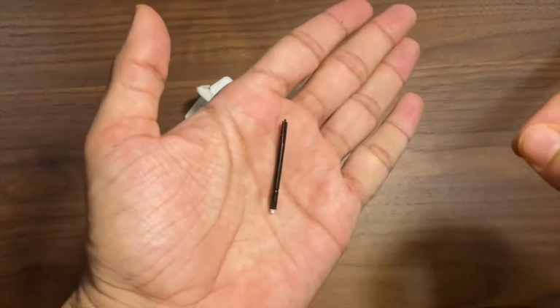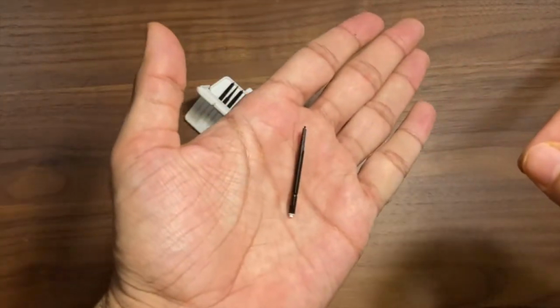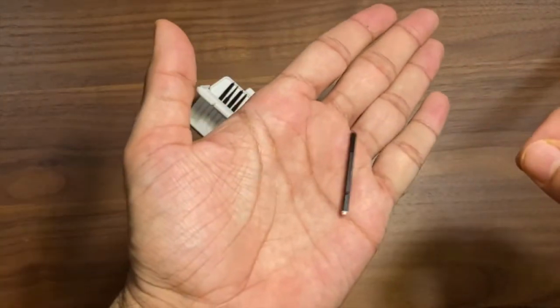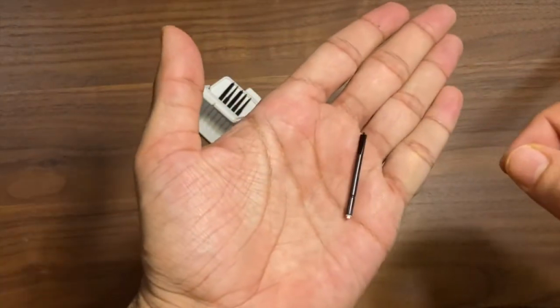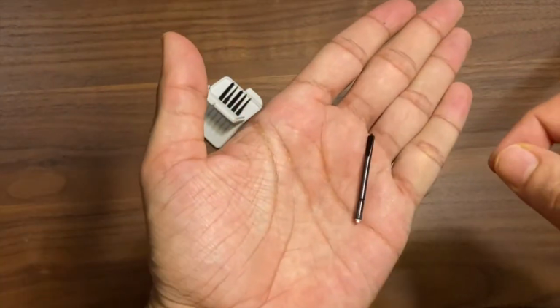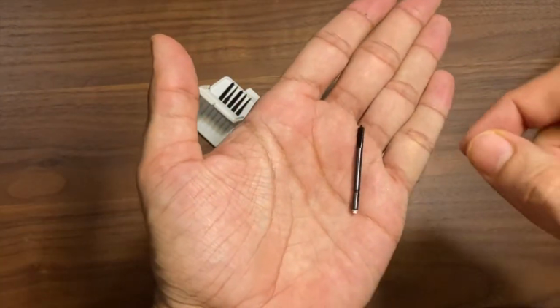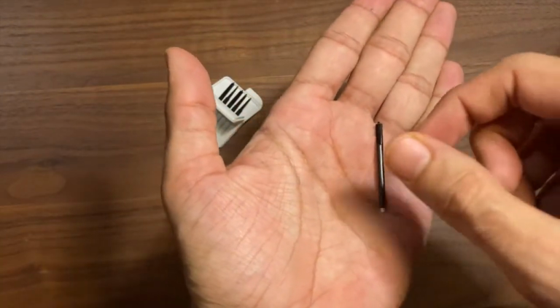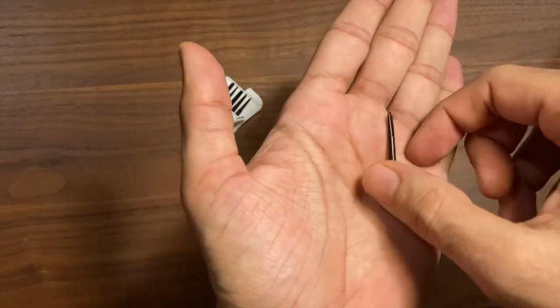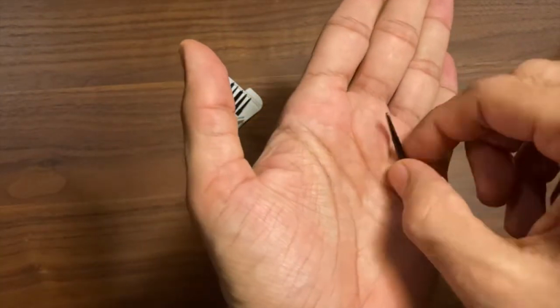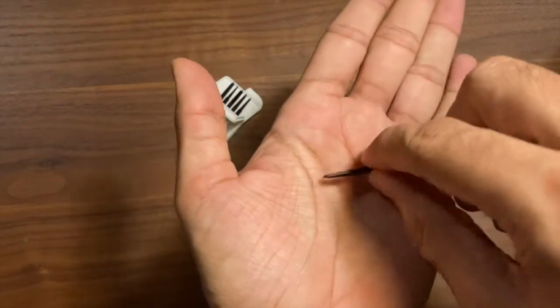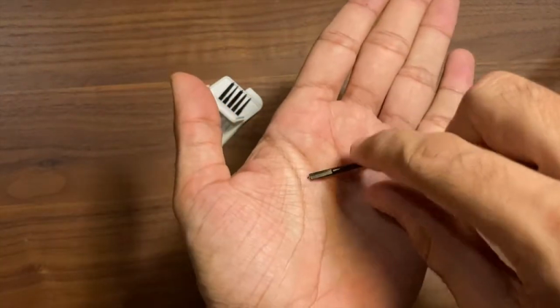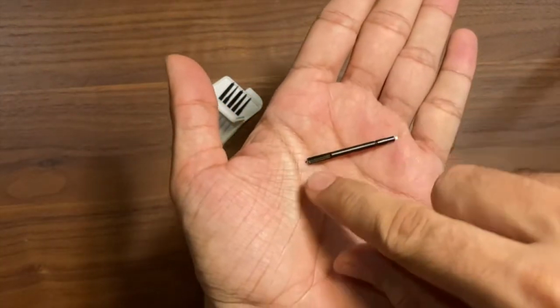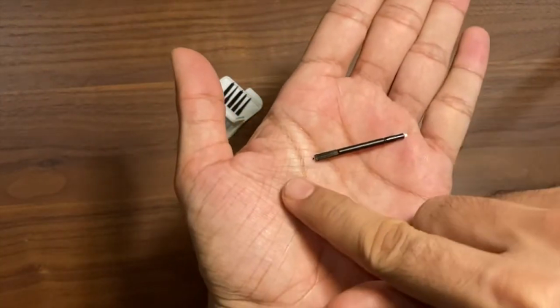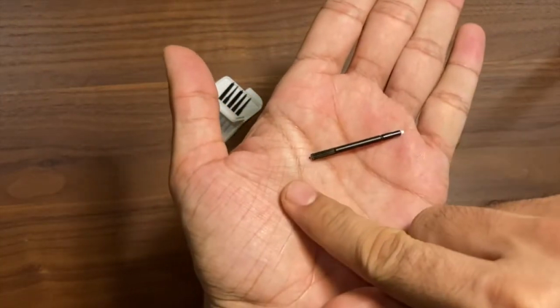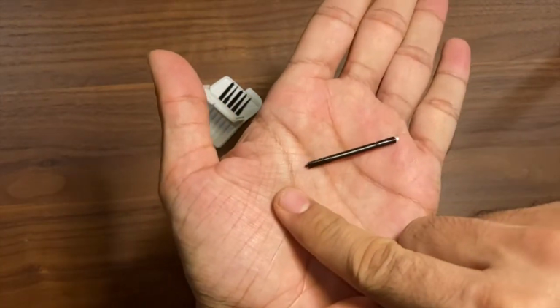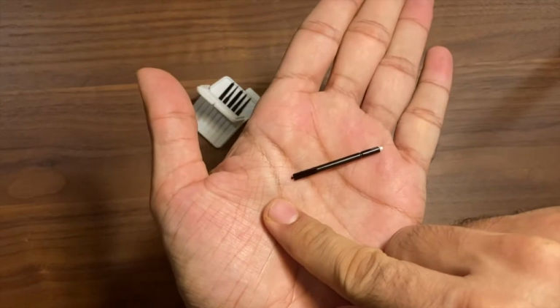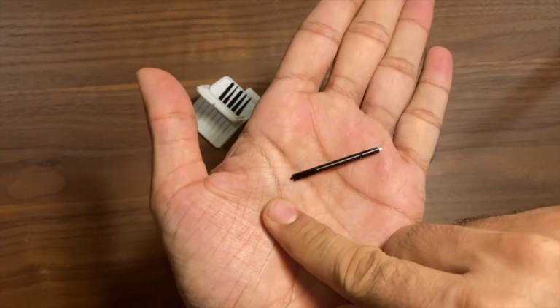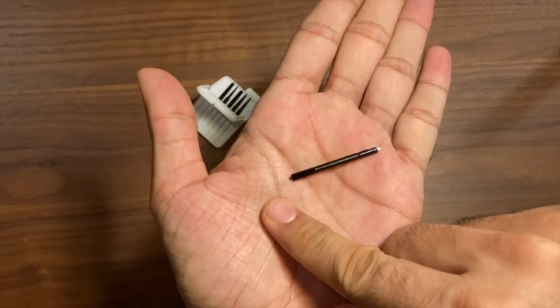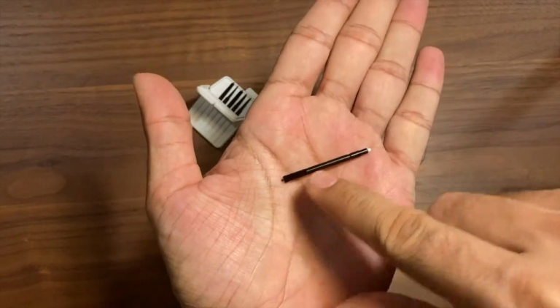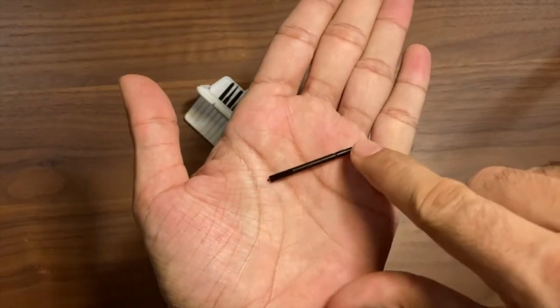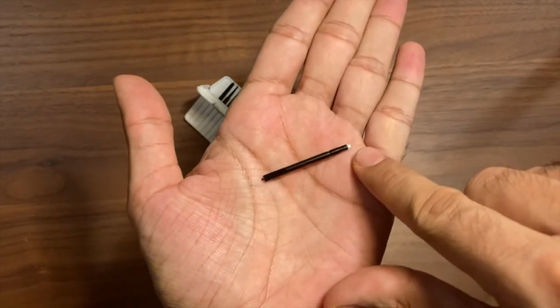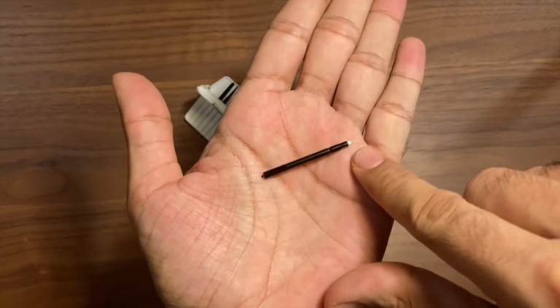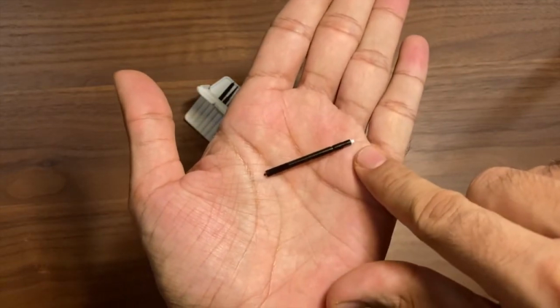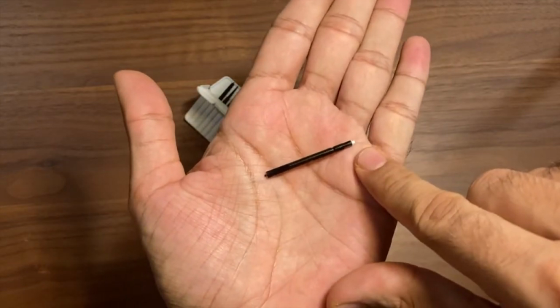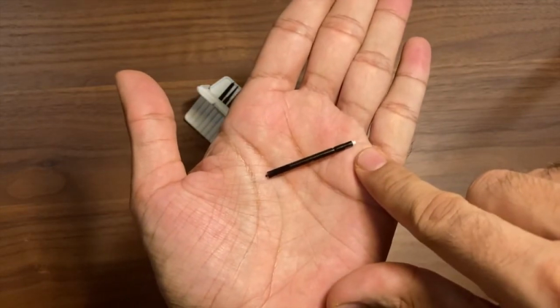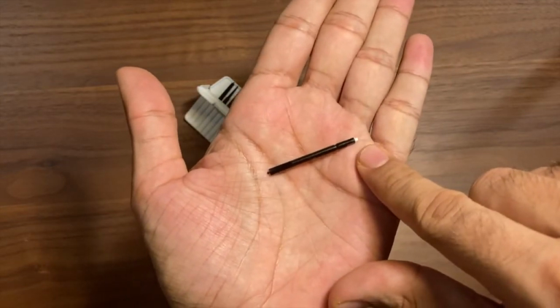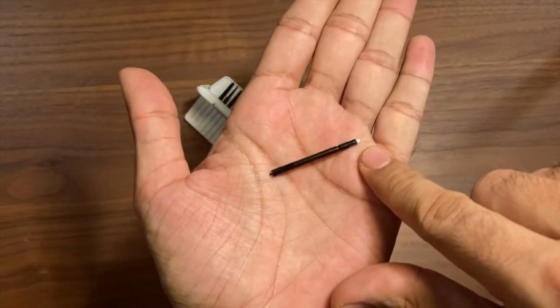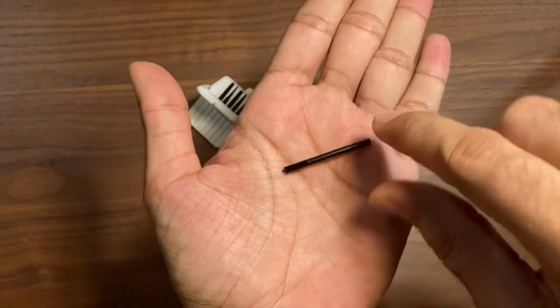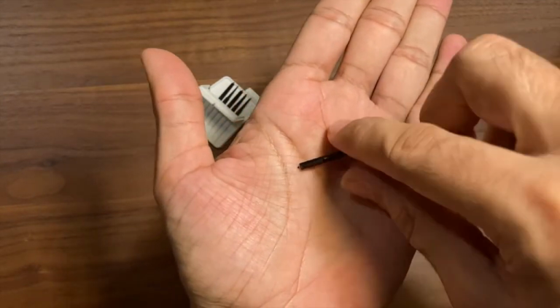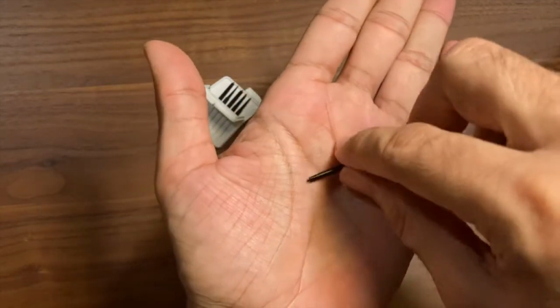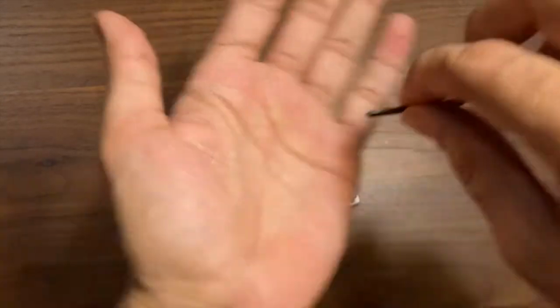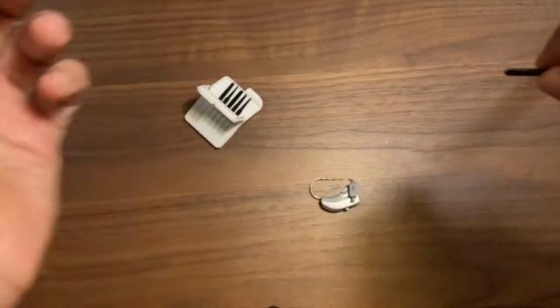Now there are two ends. One end has nothing on top of it — it's just a black plastic tip — and the other end has a new white filter on it.